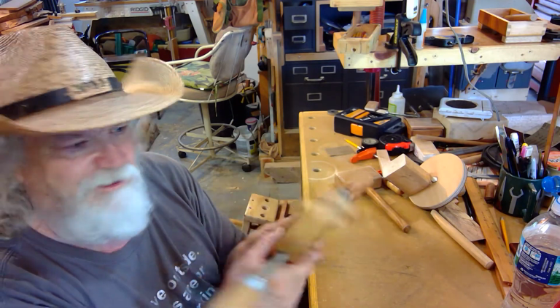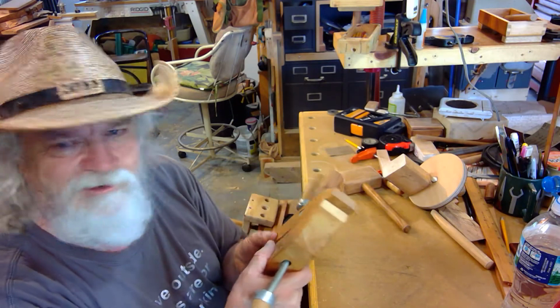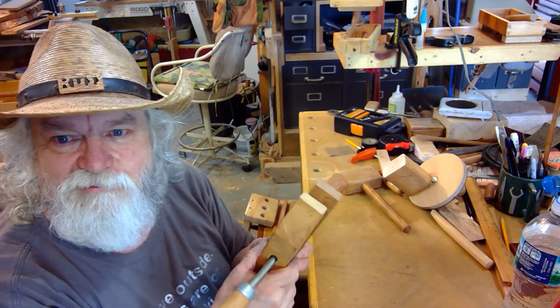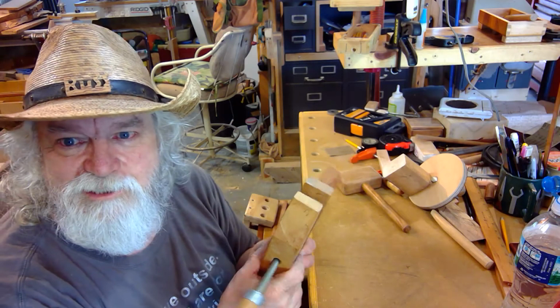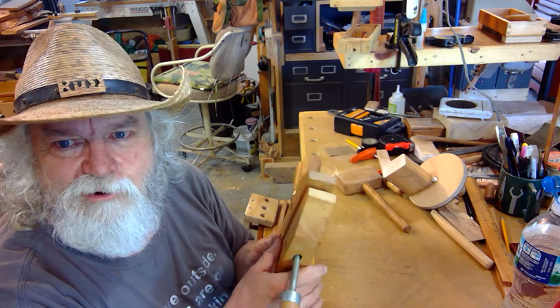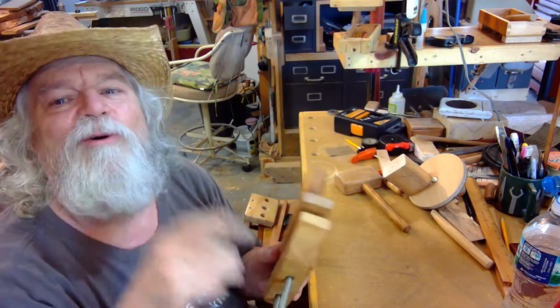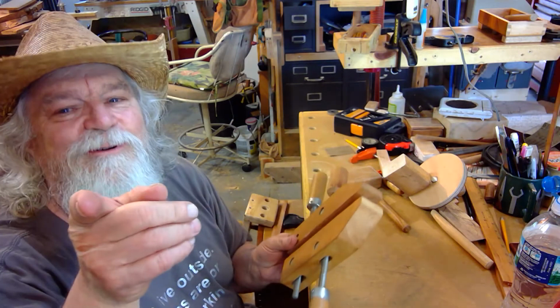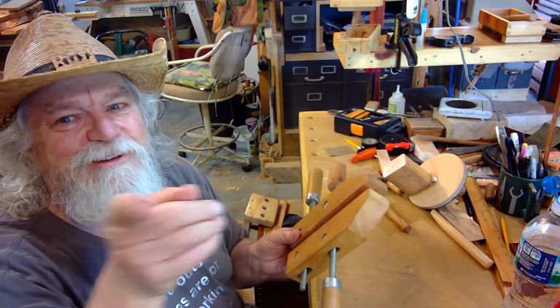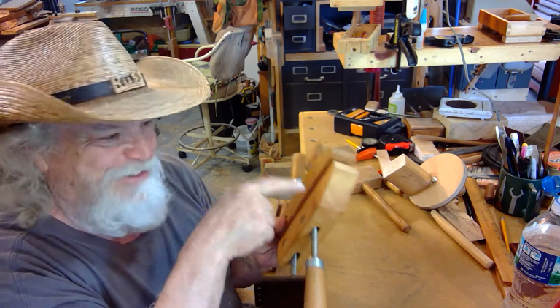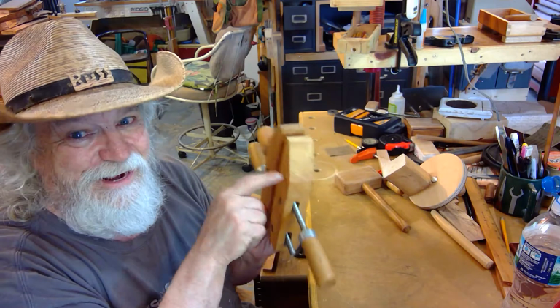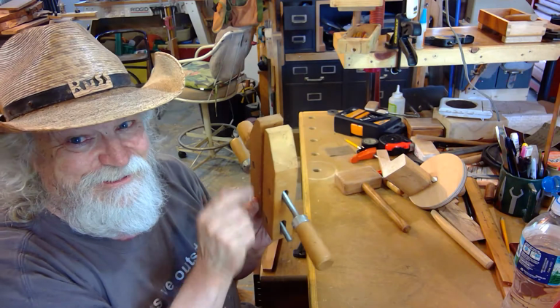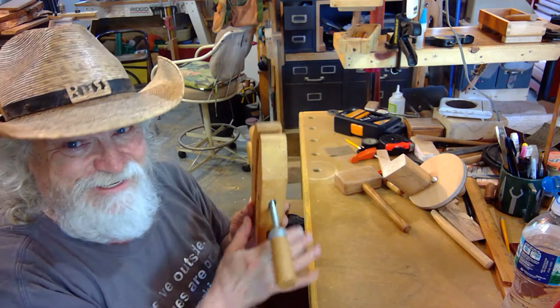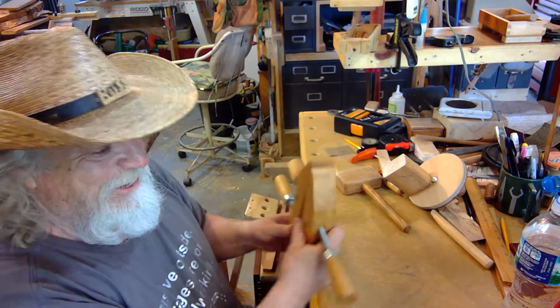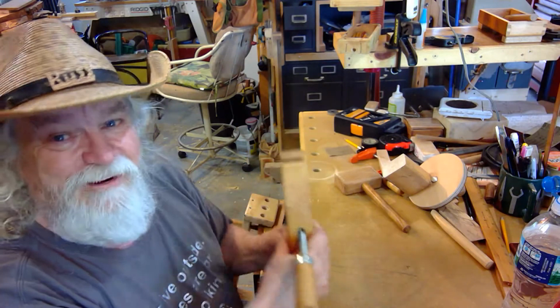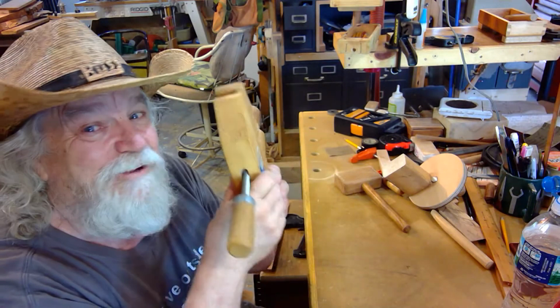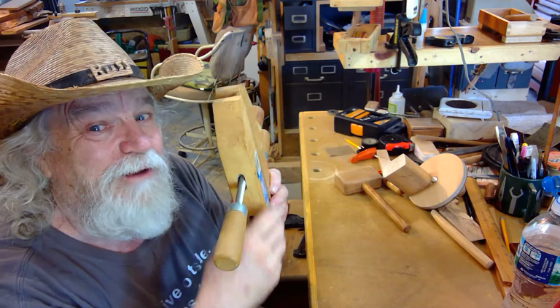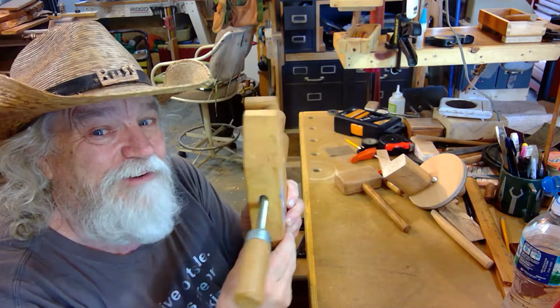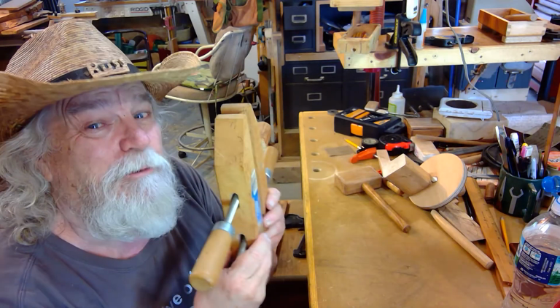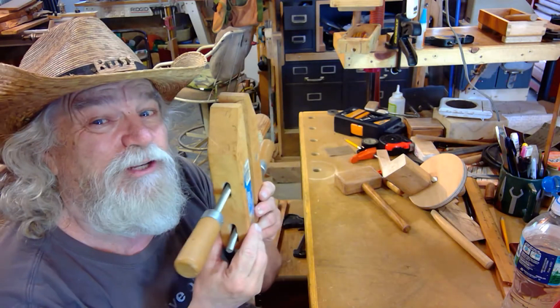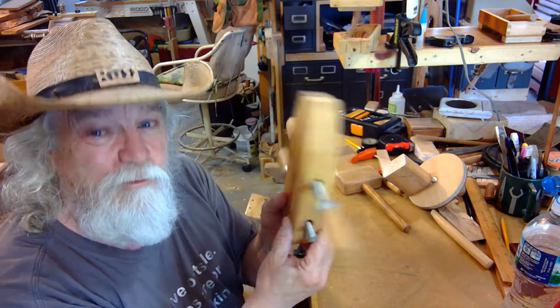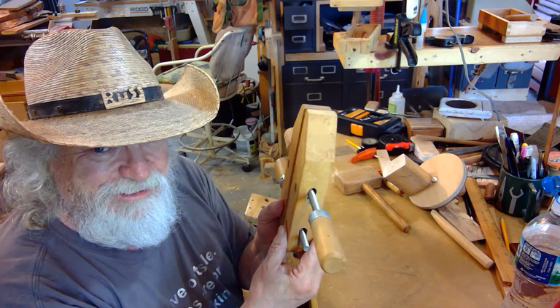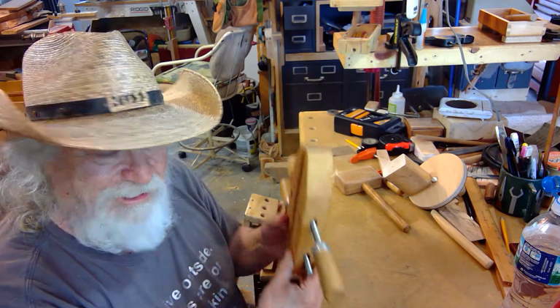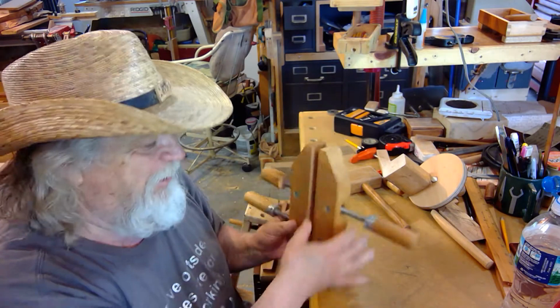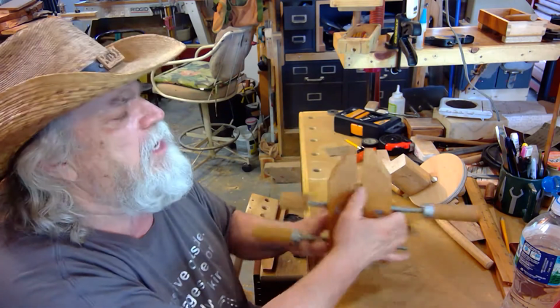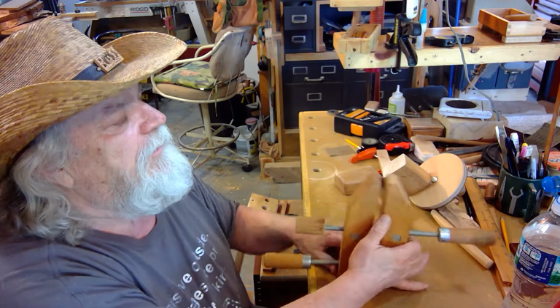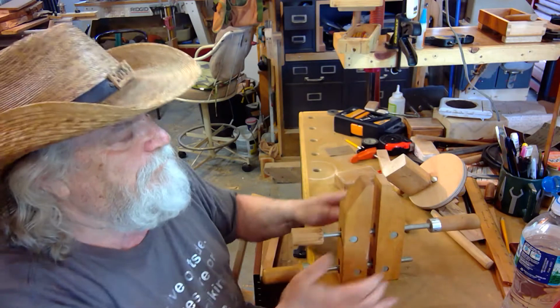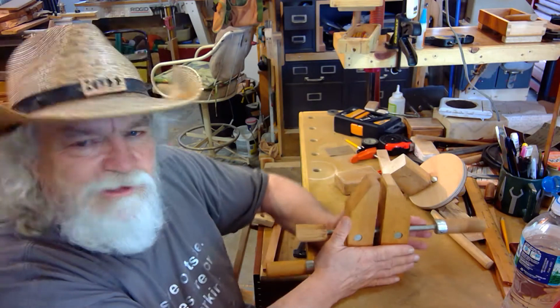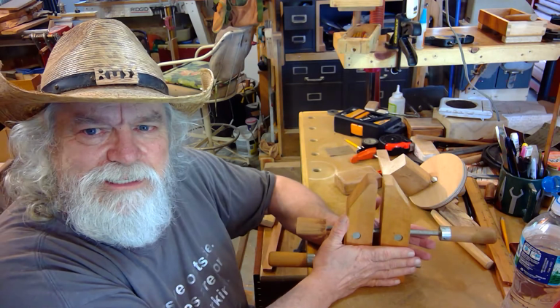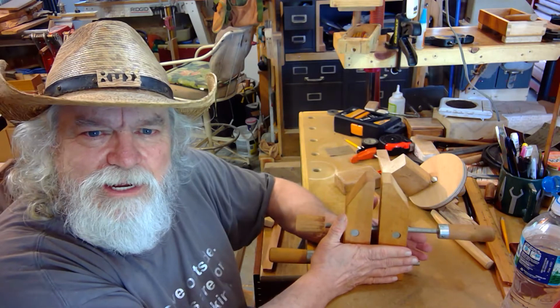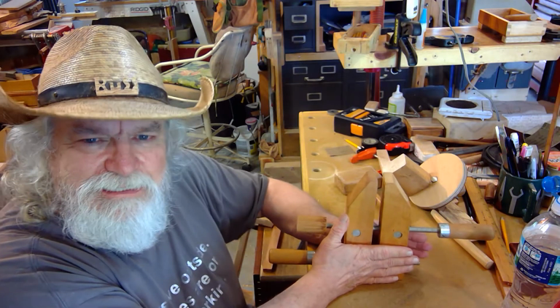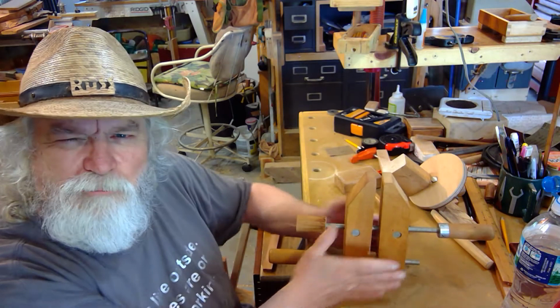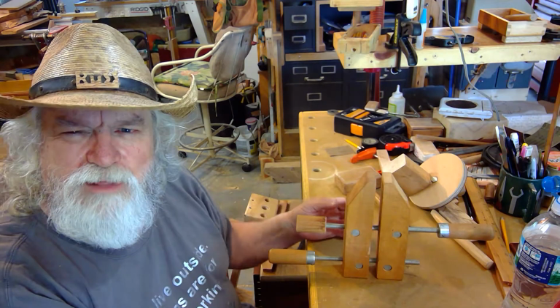That doesn't look like a vise to you? Well stay tuned, I'm going to show you. Not only am I going to make one vise, I'm going to make two vises out of this. So let's go ahead and see how we do that.